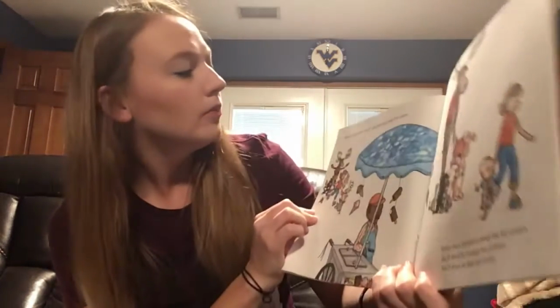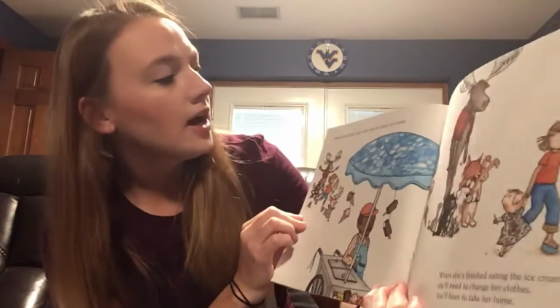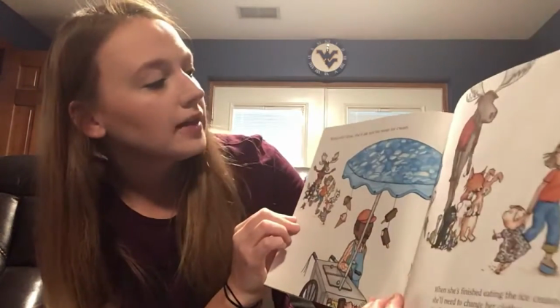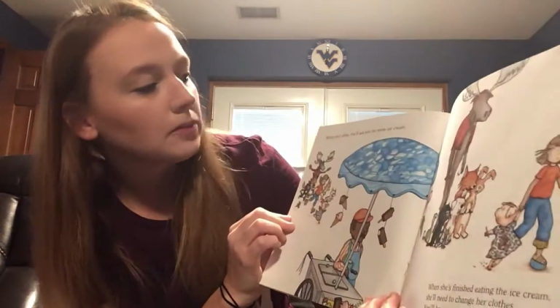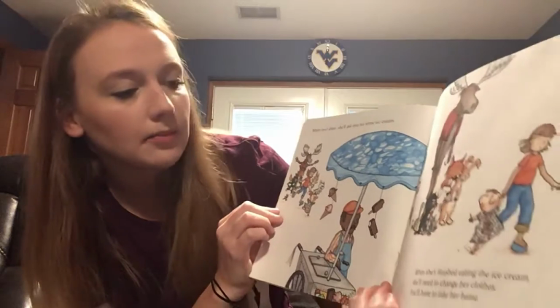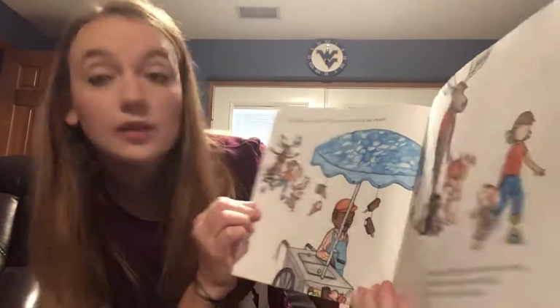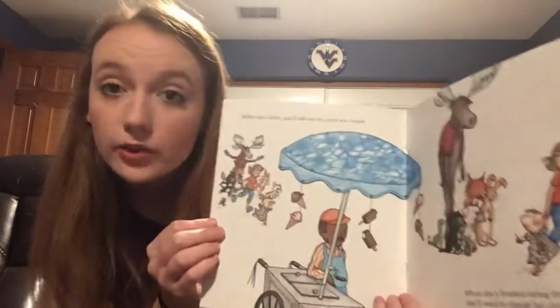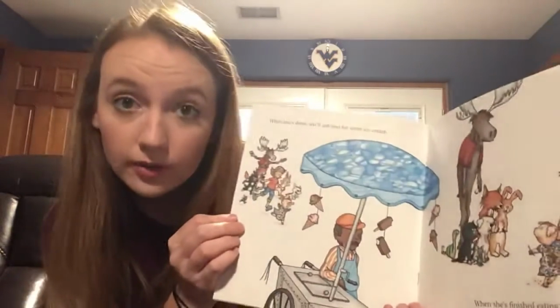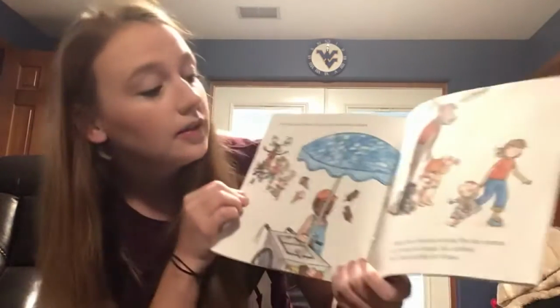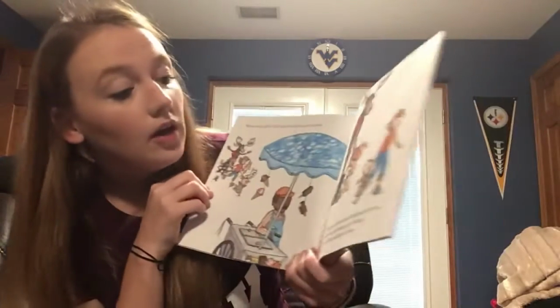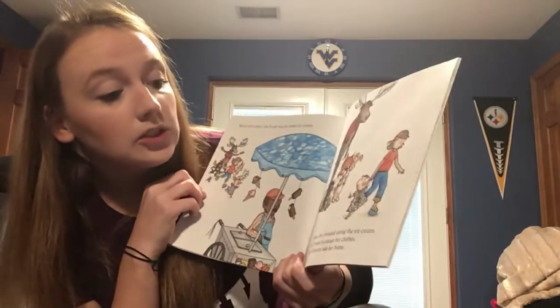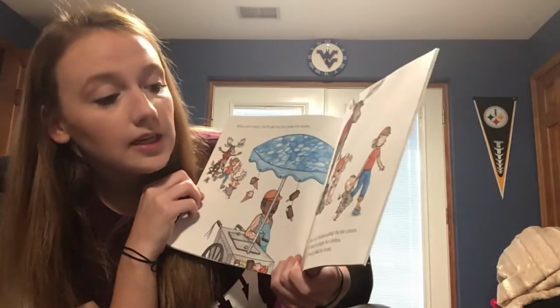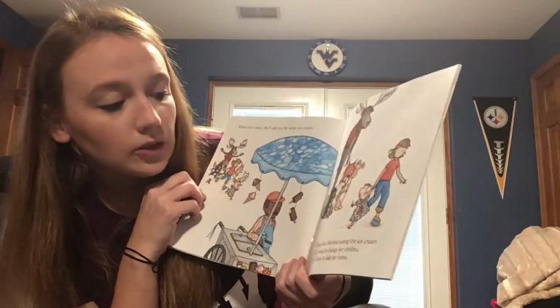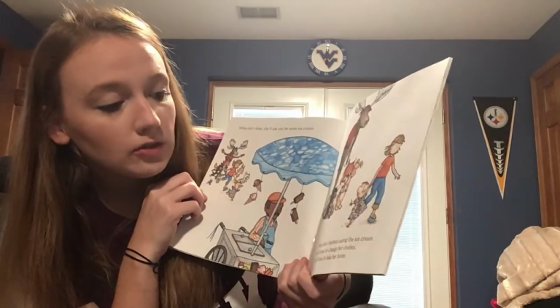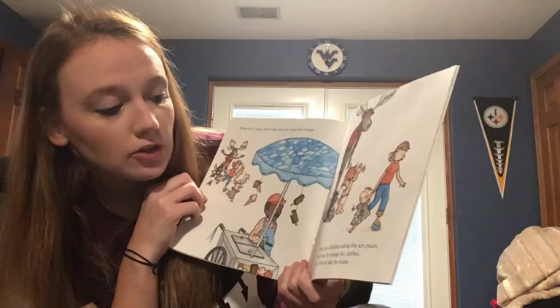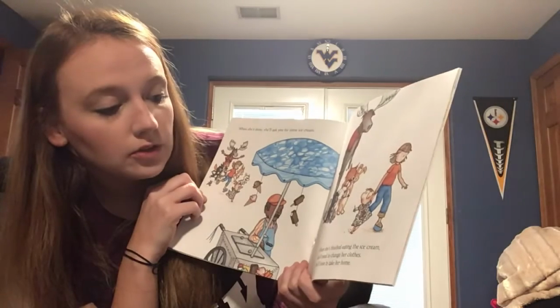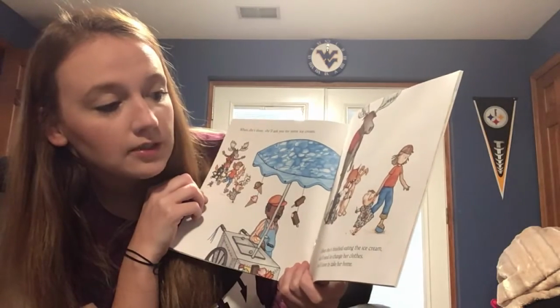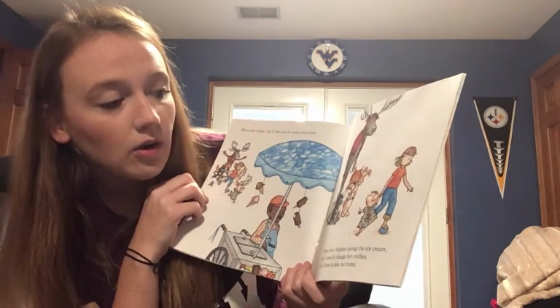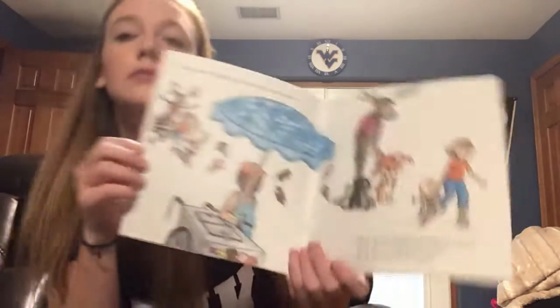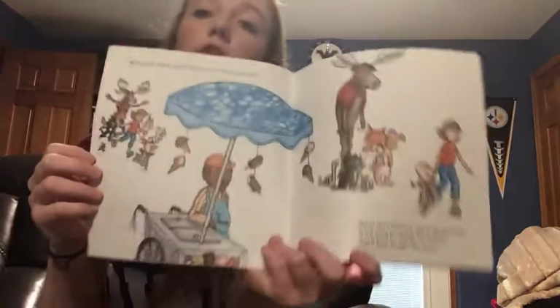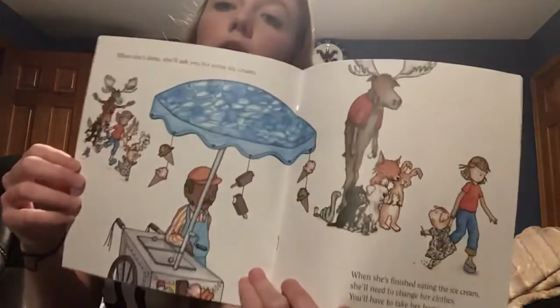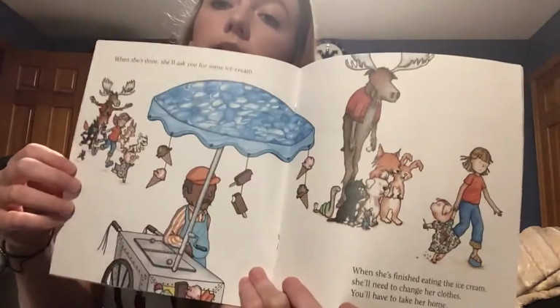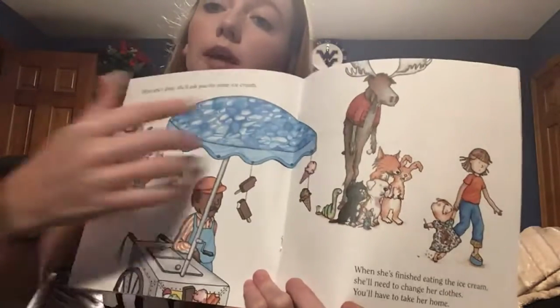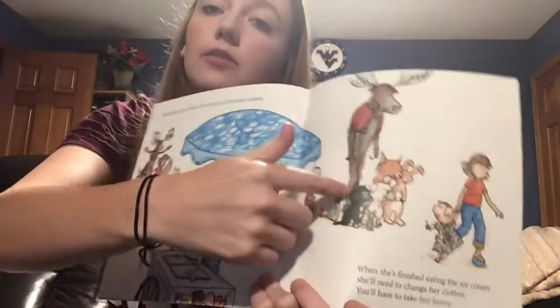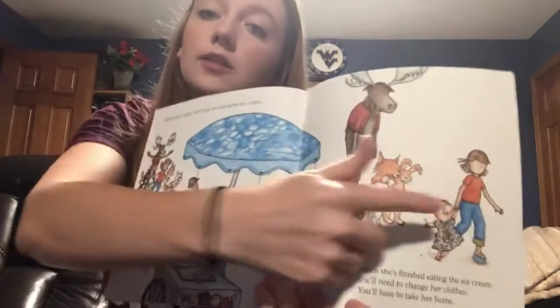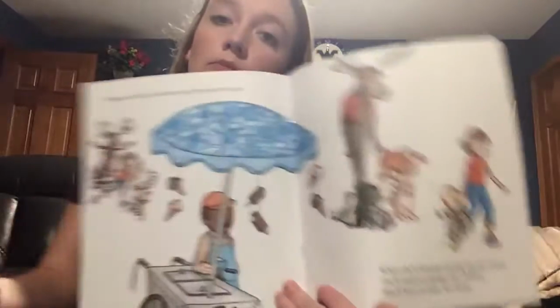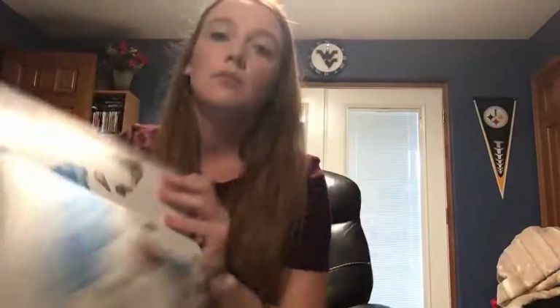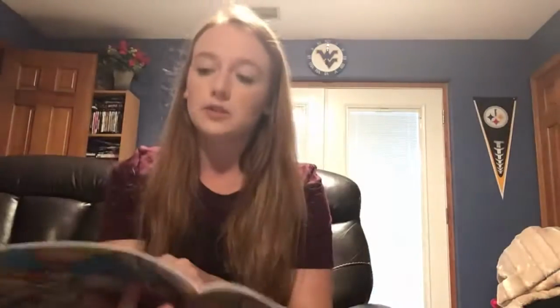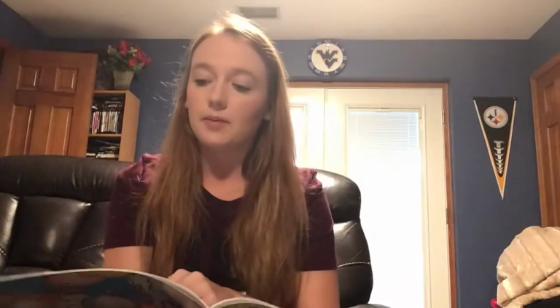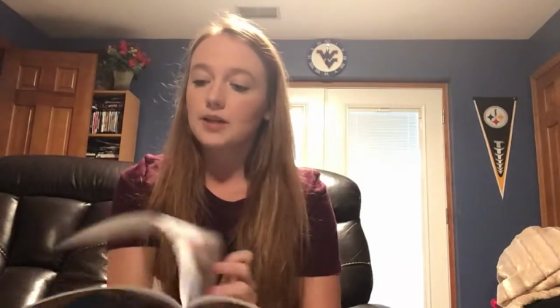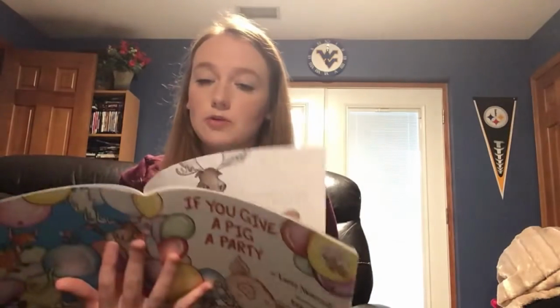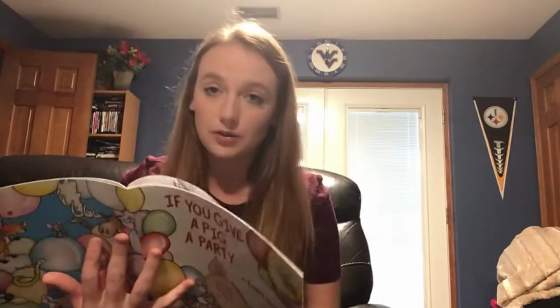When she's done, she'll ask you for some ice cream. Ice cream, too? When she's finished eating the ice cream, she'll need to change her clothes. You'll have to take her home — yeah, because she made a little bit of a mess. So now she's leaving her friends to go home. But now what's going to happen? If she goes home, what do you think?